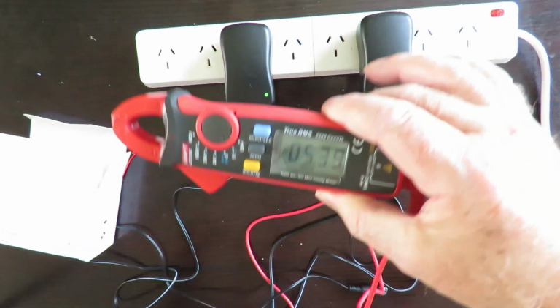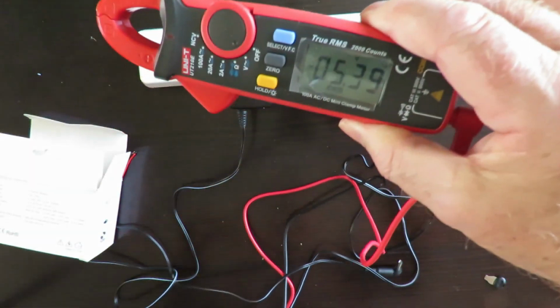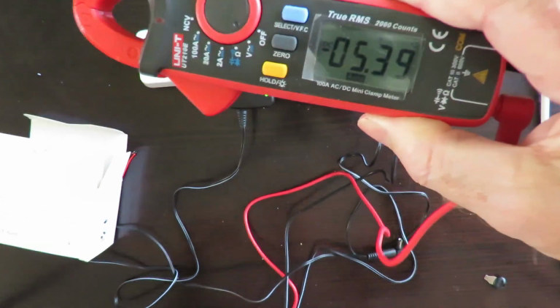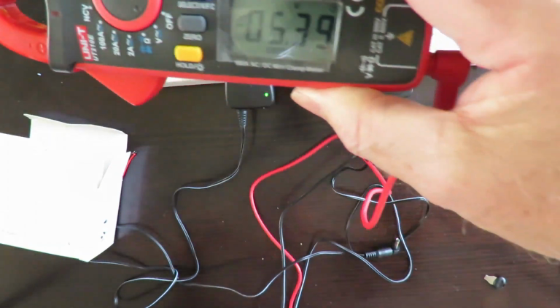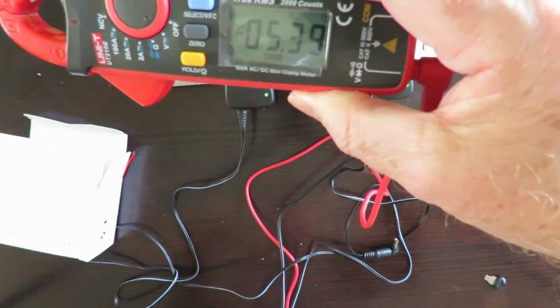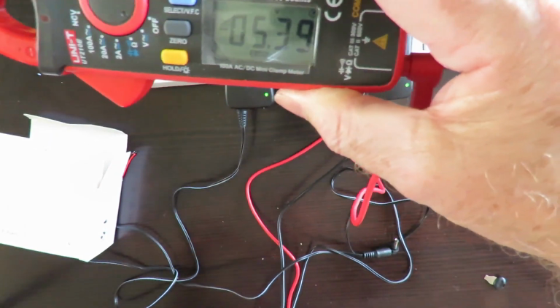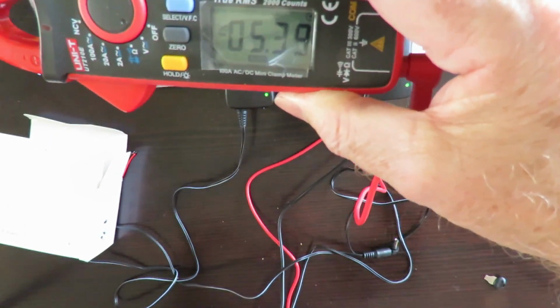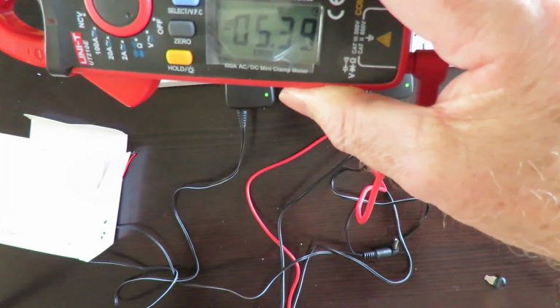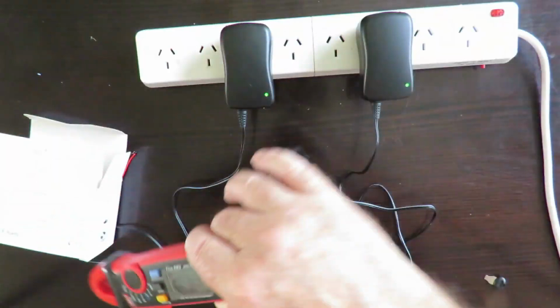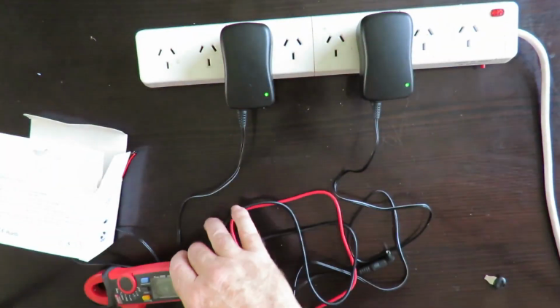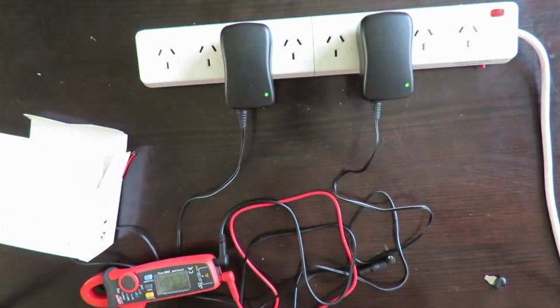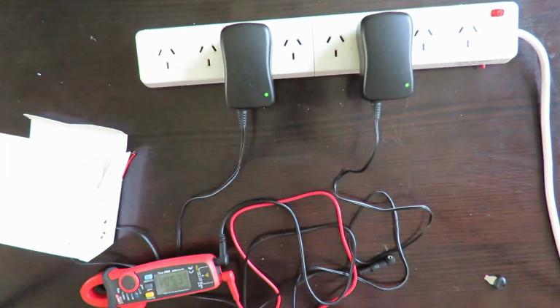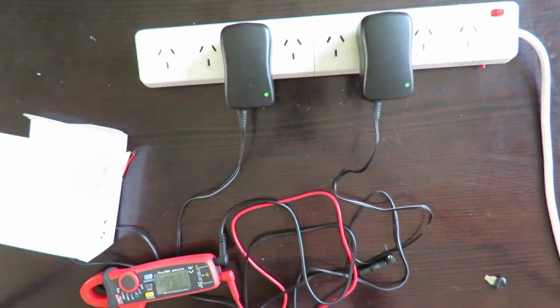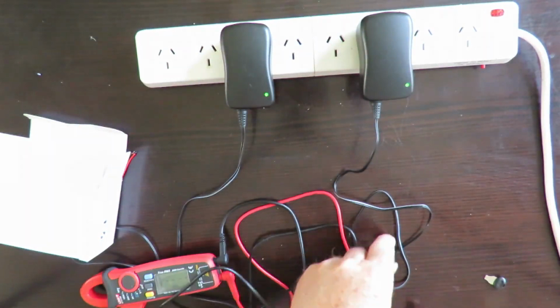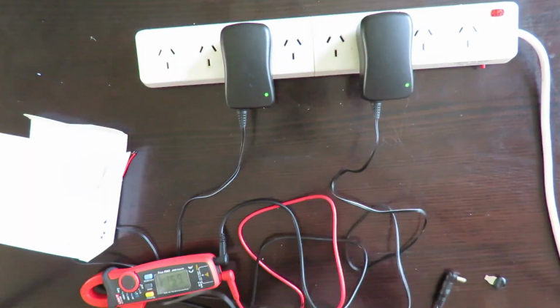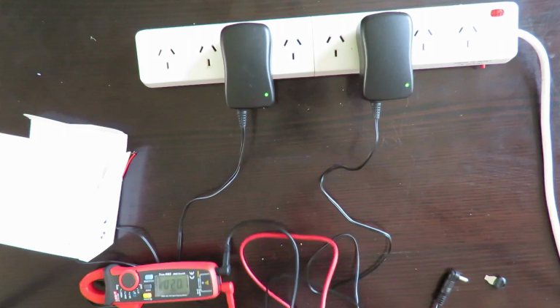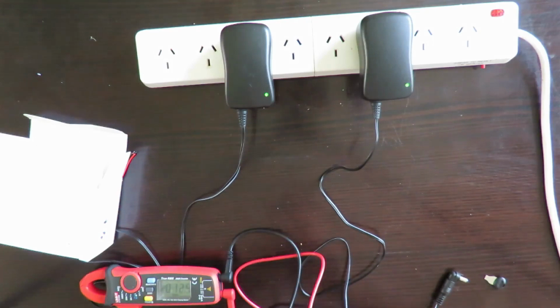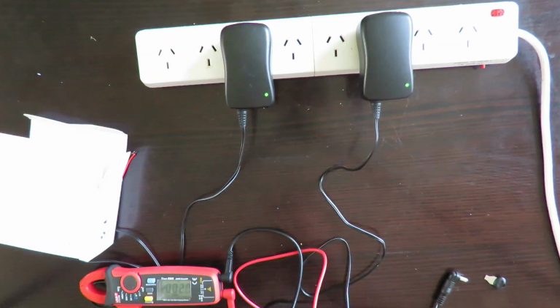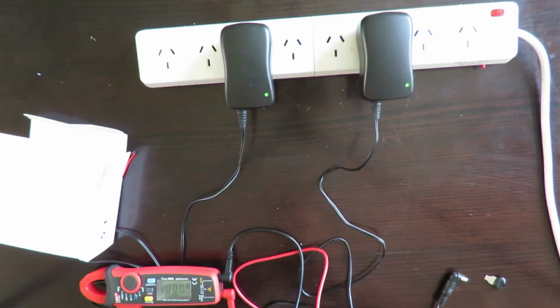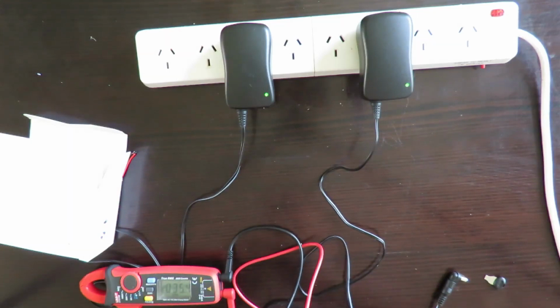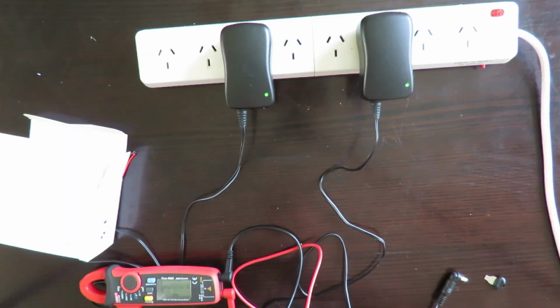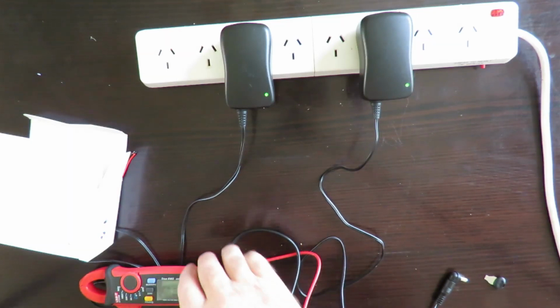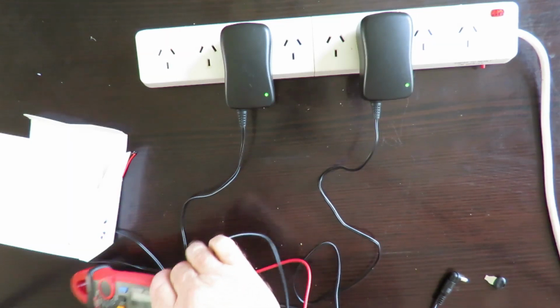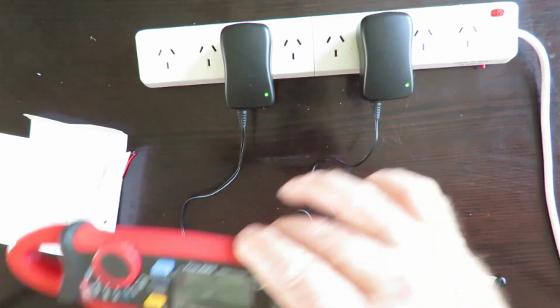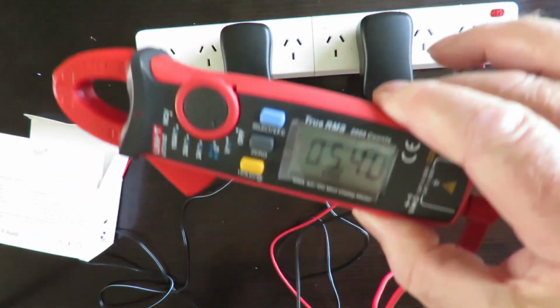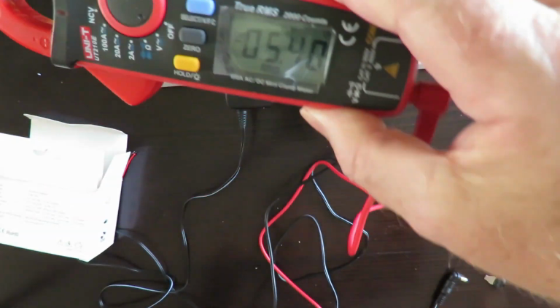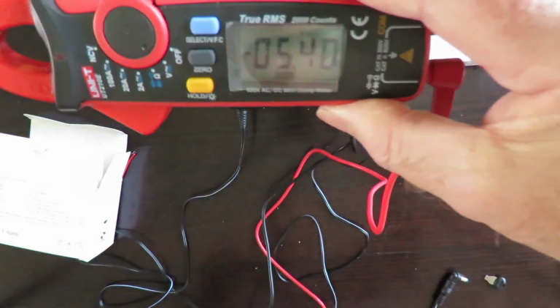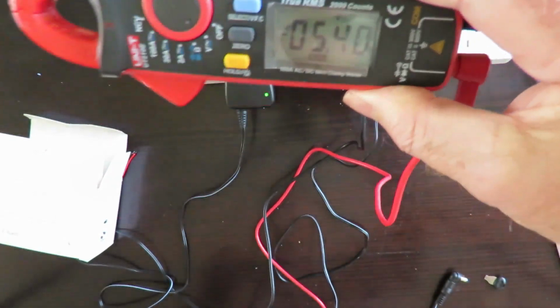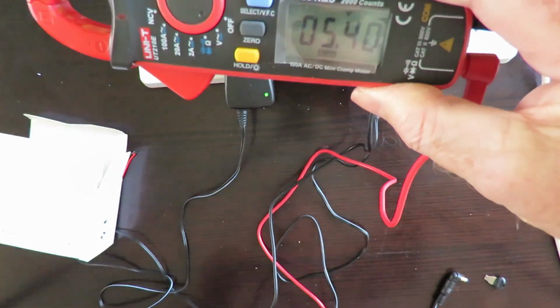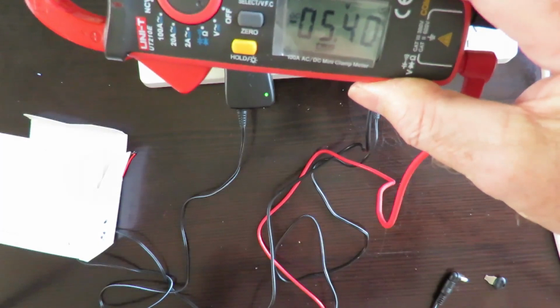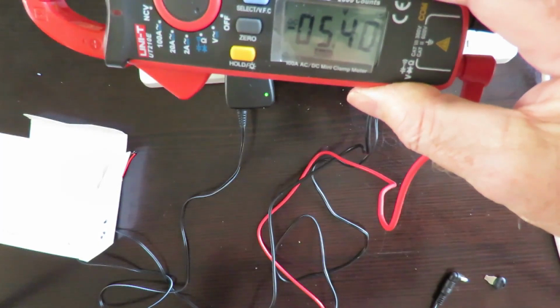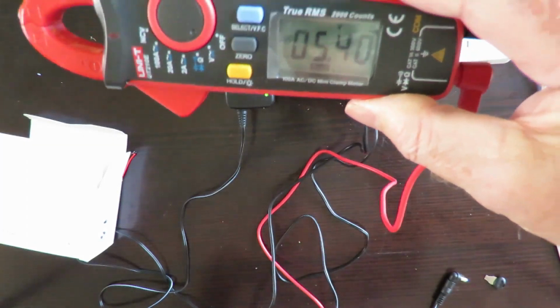The 5V reading: one meter shows 5.39V and the other shows 5.40V.